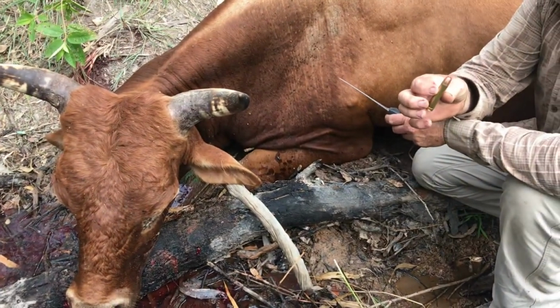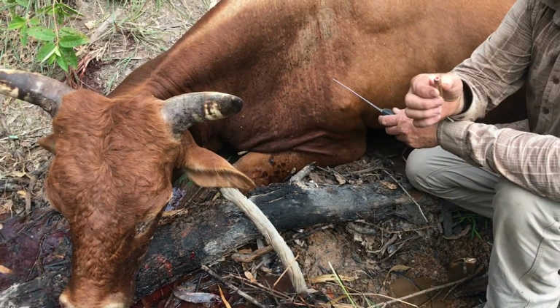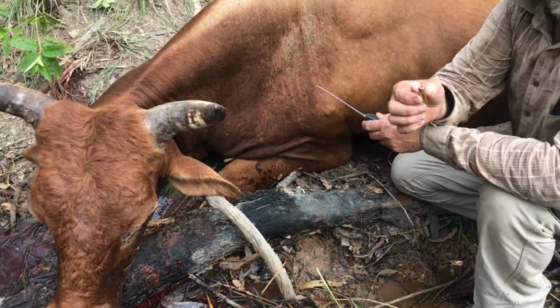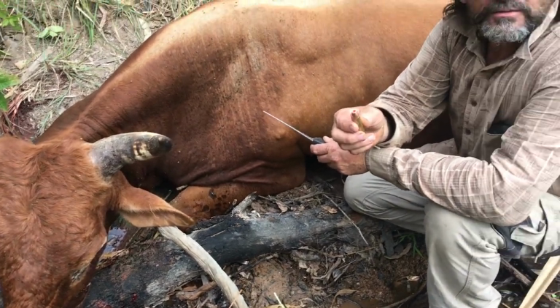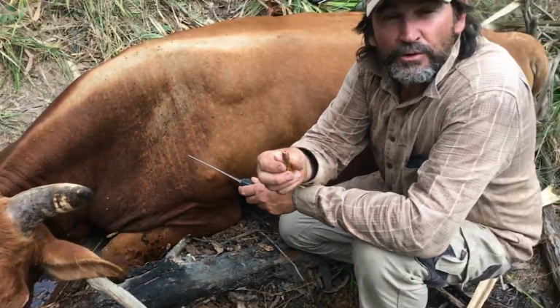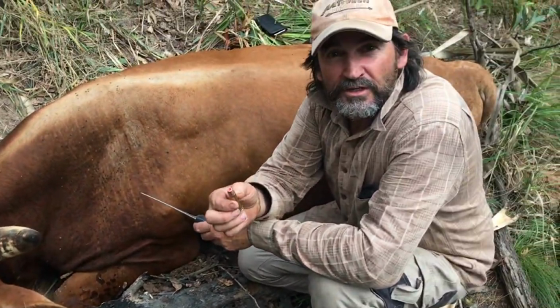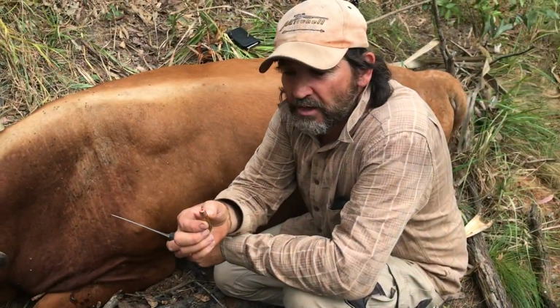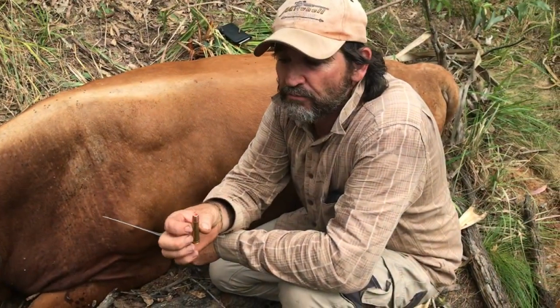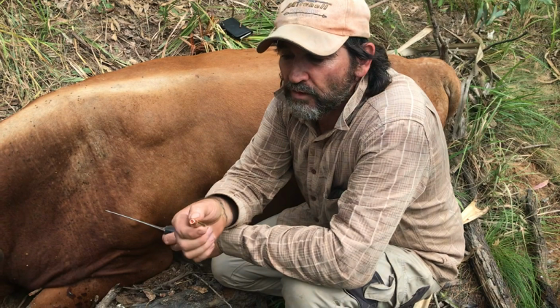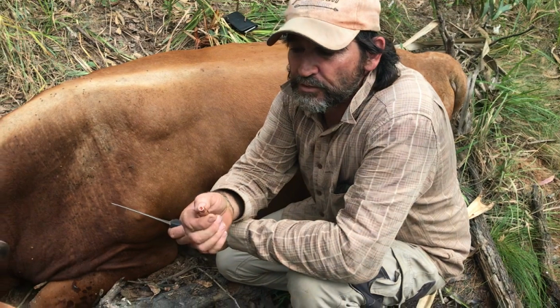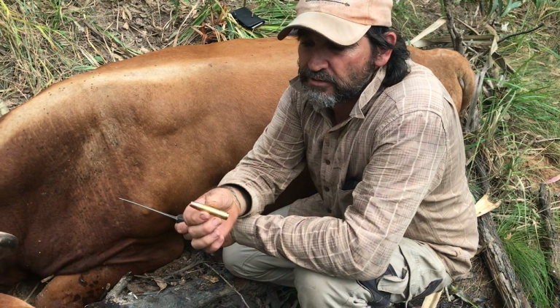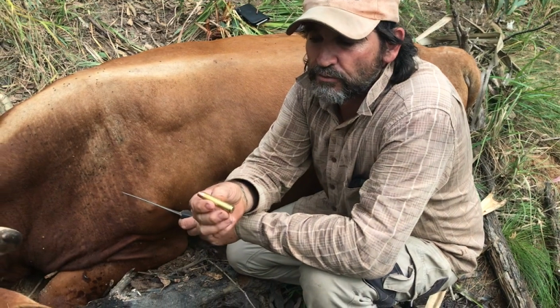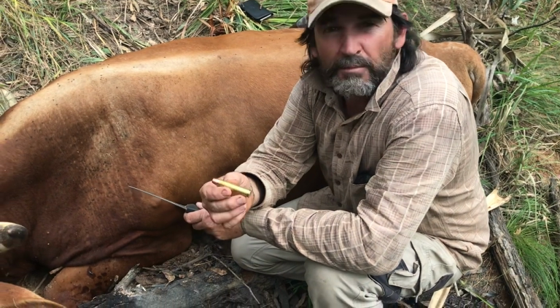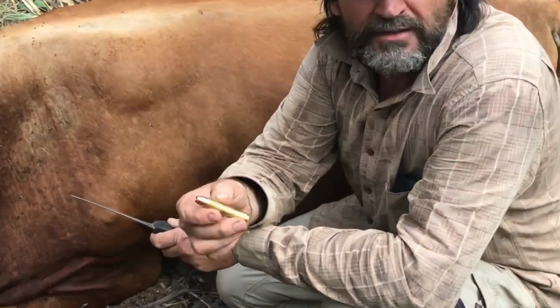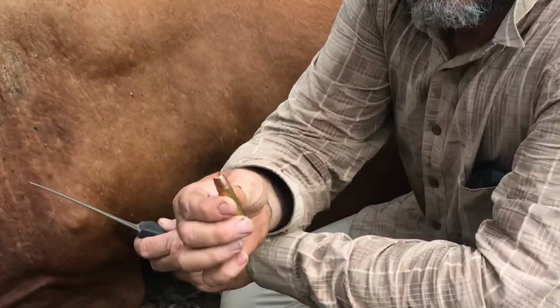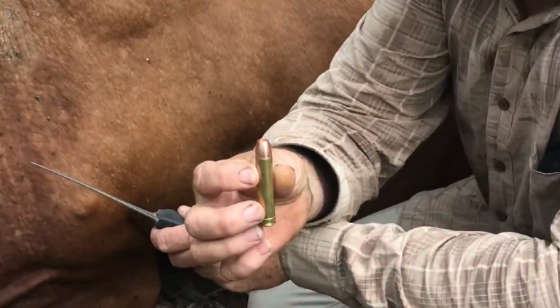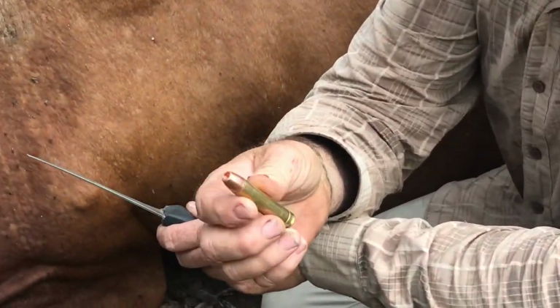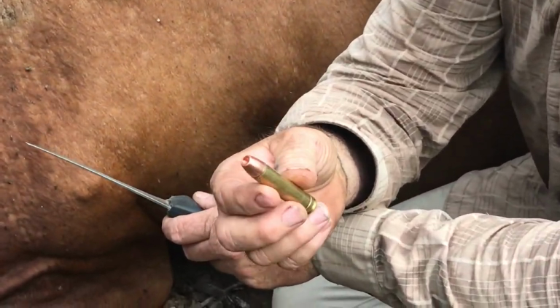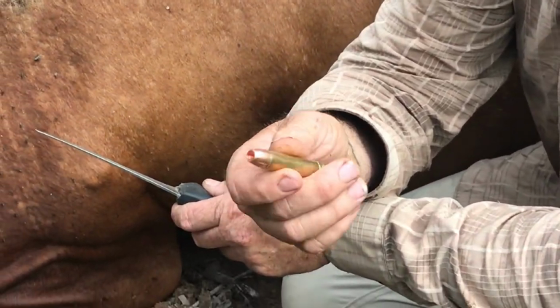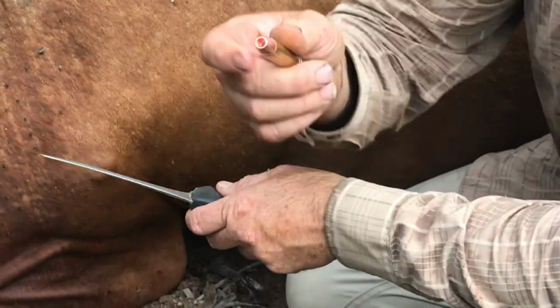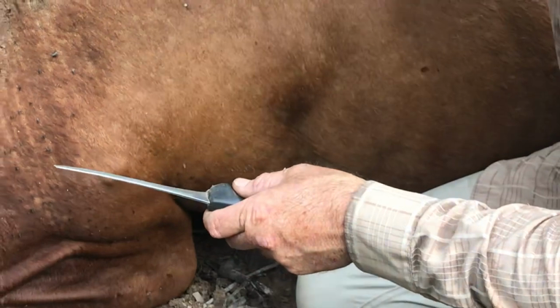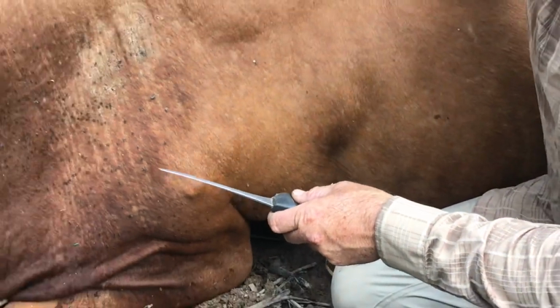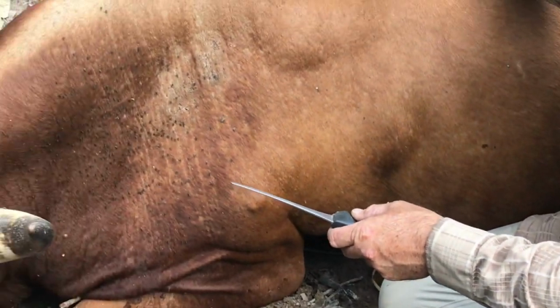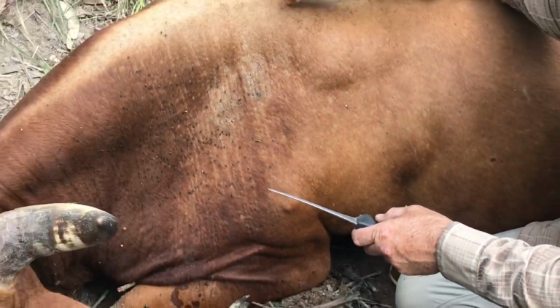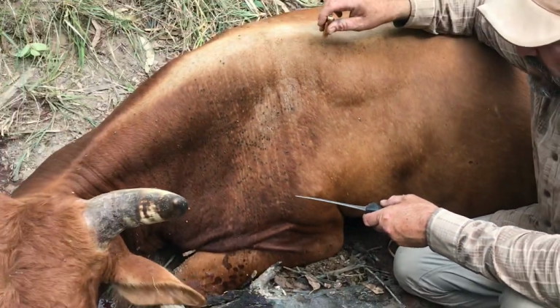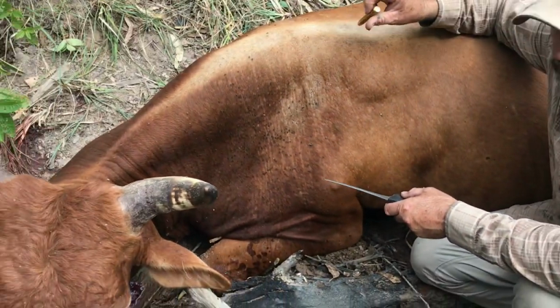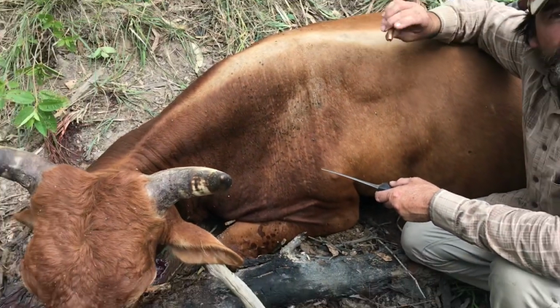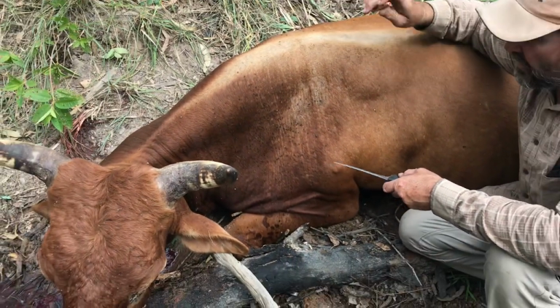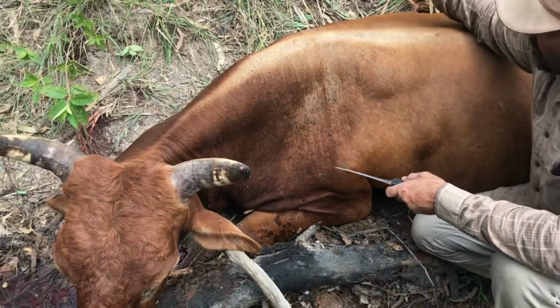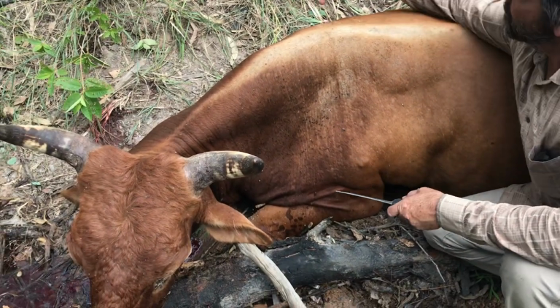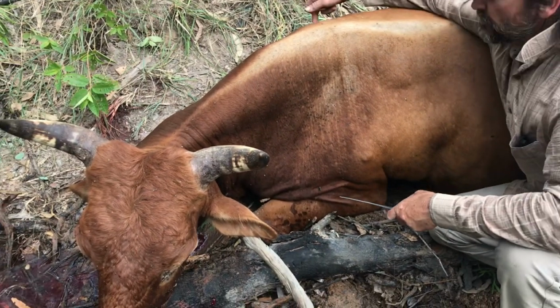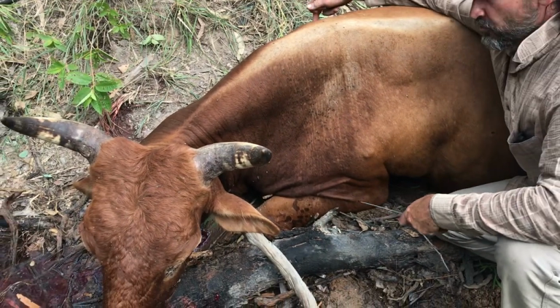We got Atomic 29, 270 grain, 45 cal projectiles out of the 450 Marlin, similar to the 45-70. We shot this bull here about 70 yards, punched him through, just a lung shot.